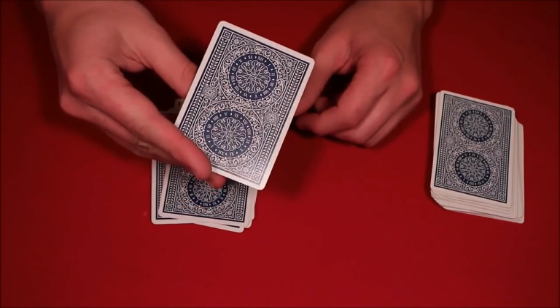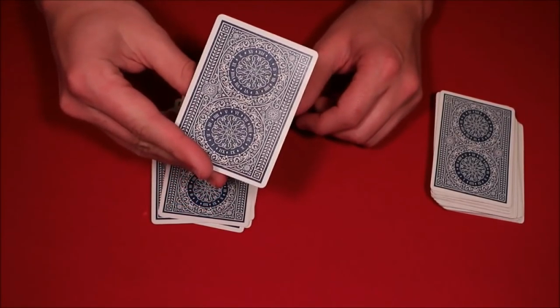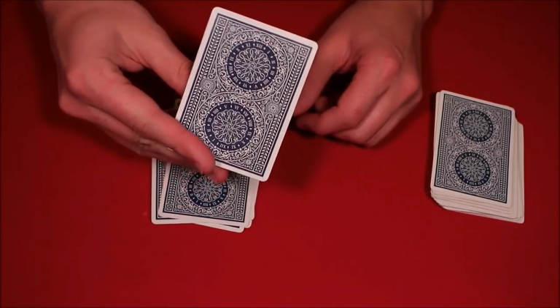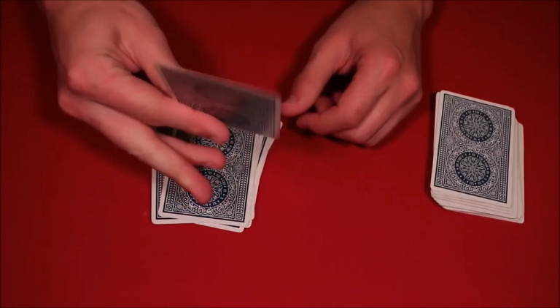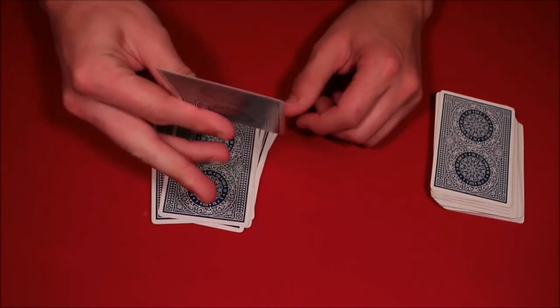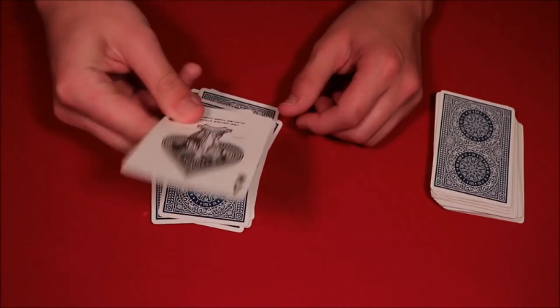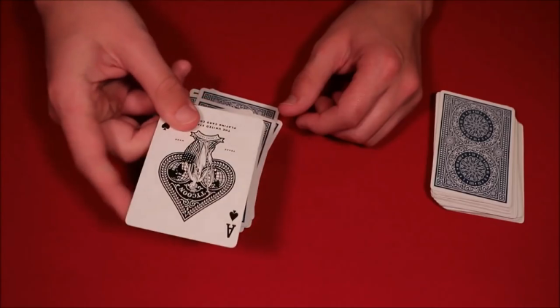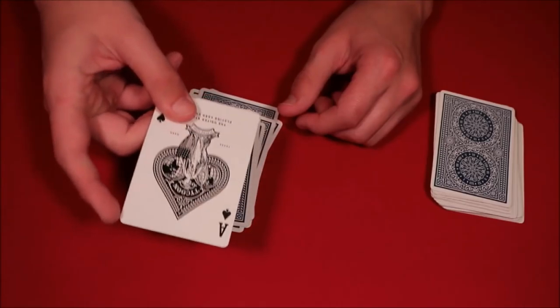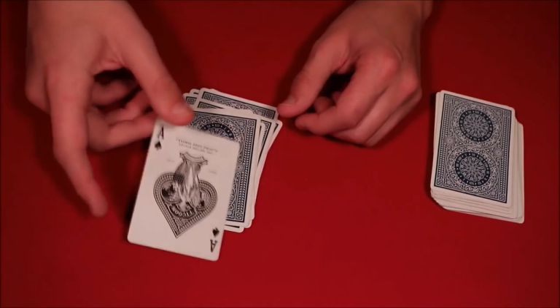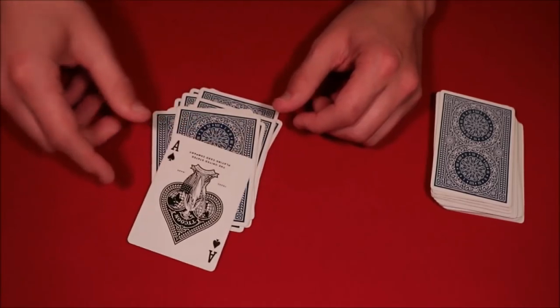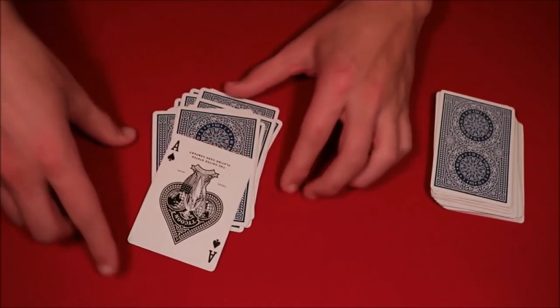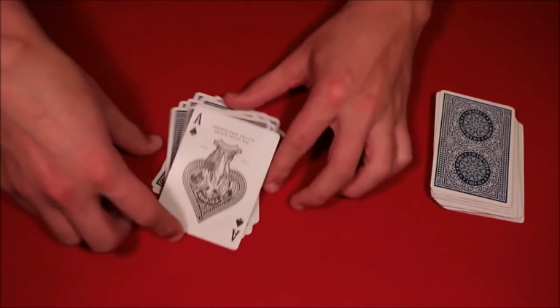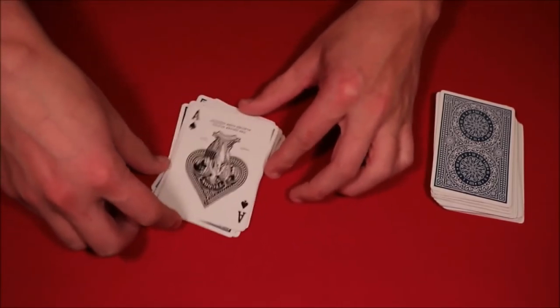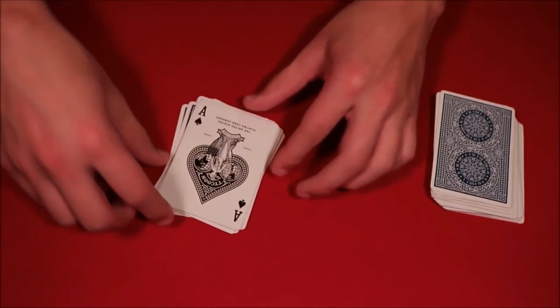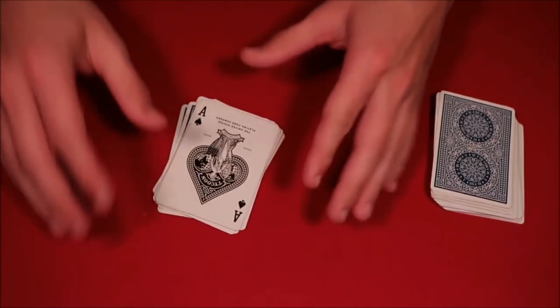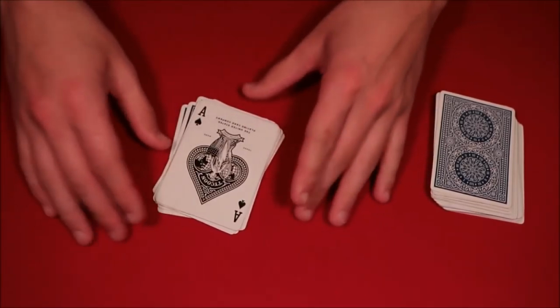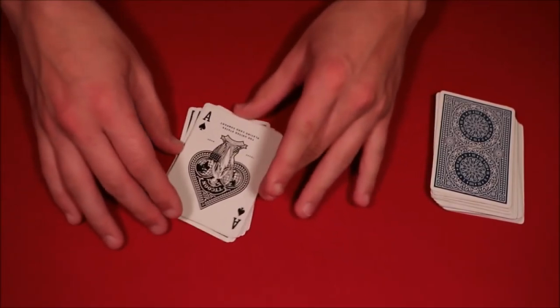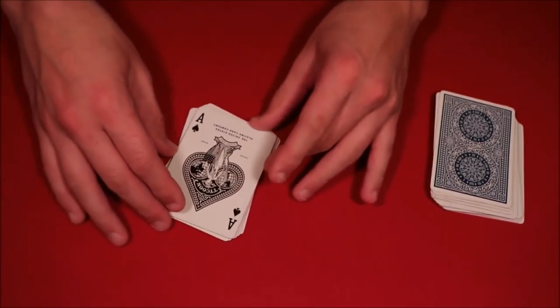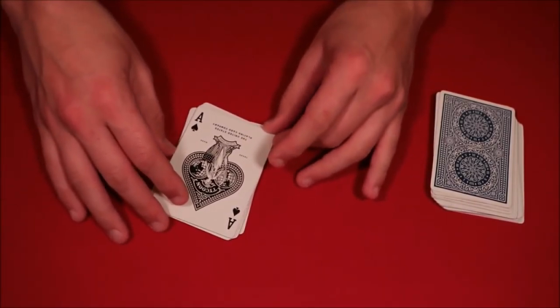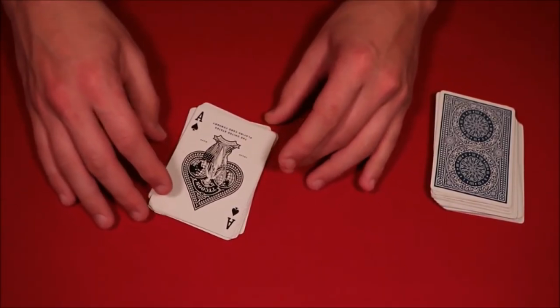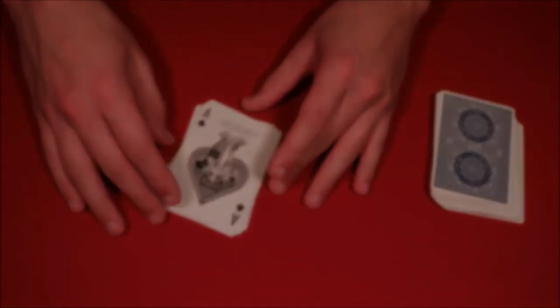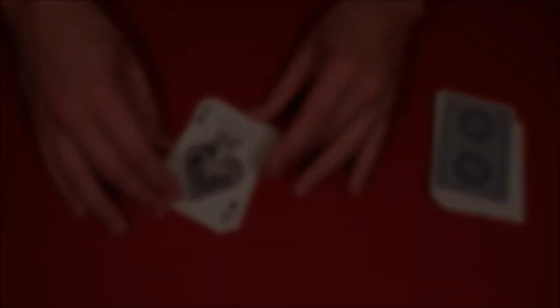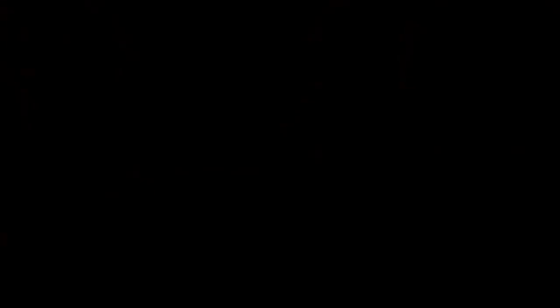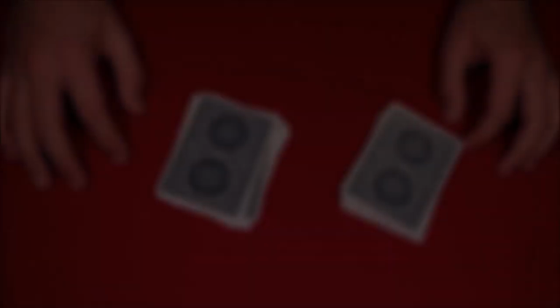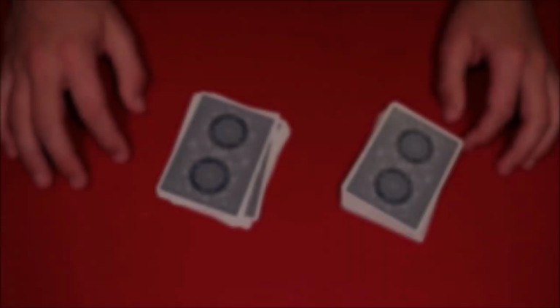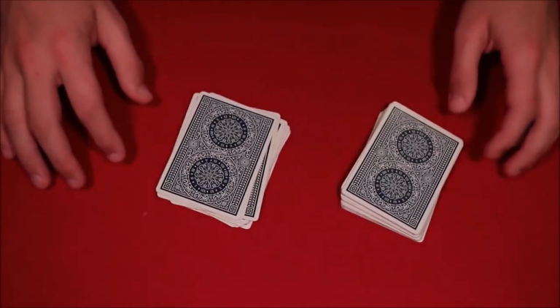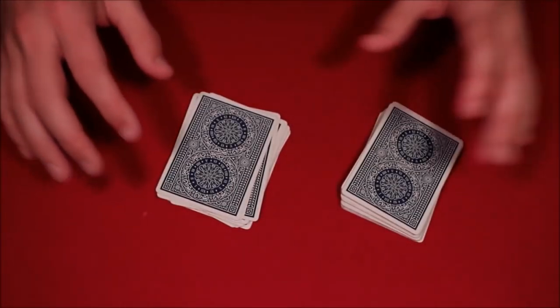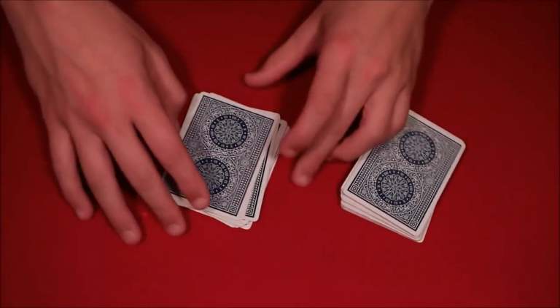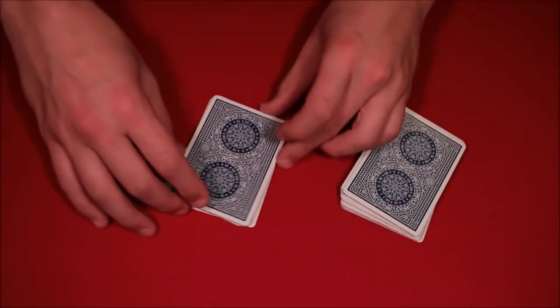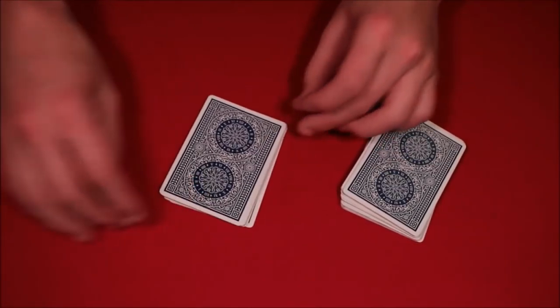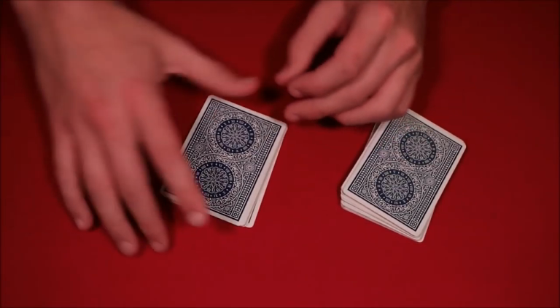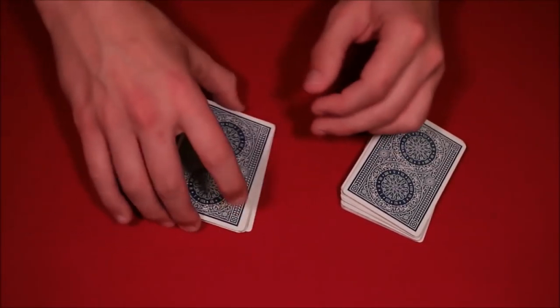And then this 13th card is actually going to be your ace of spades. So that's the card trick, and you've learned it. Don't forget to stay for the tutorial.